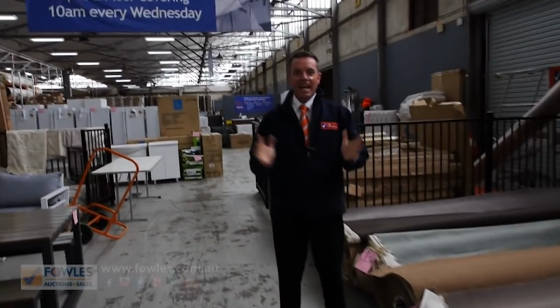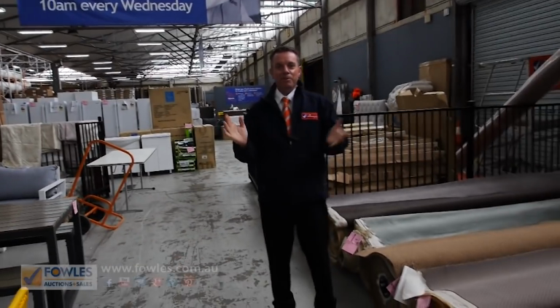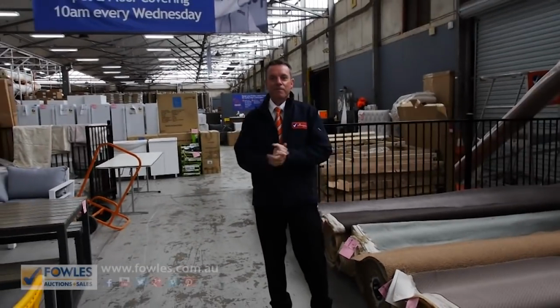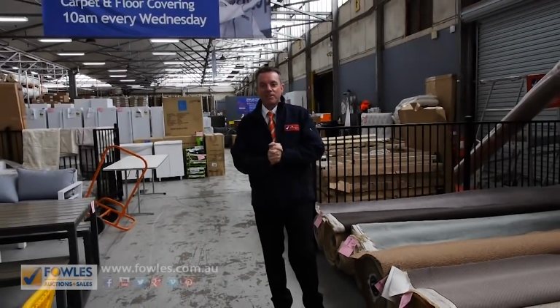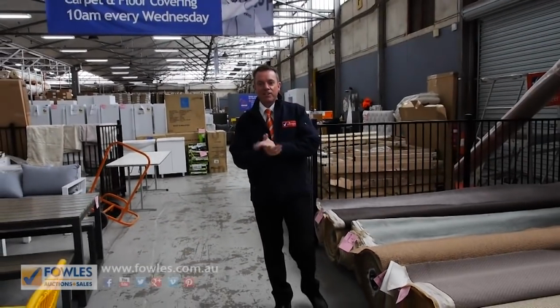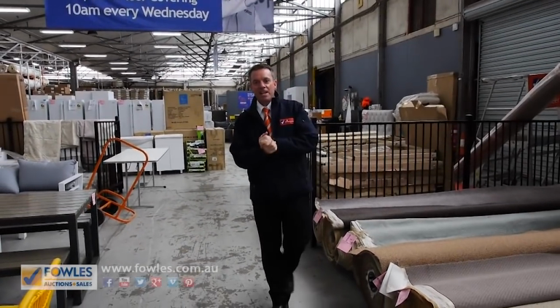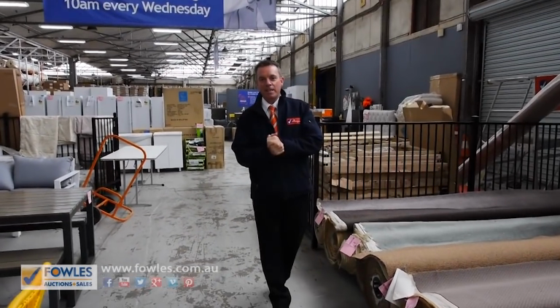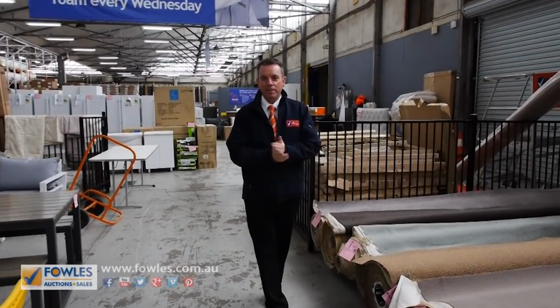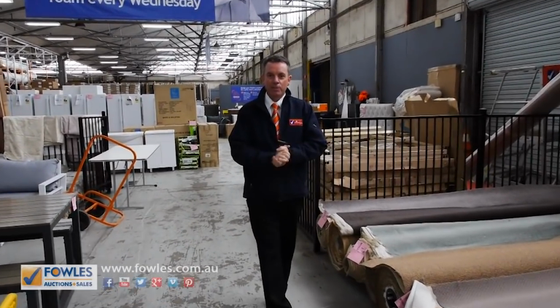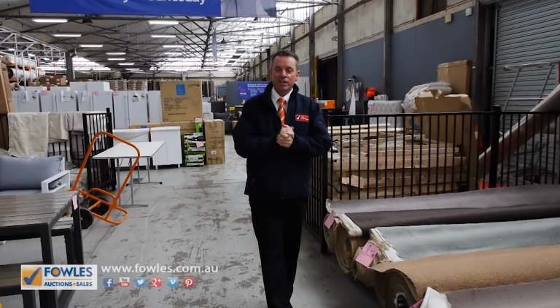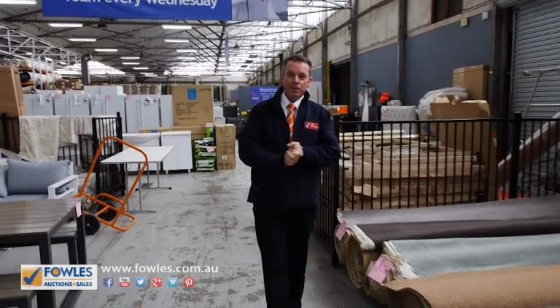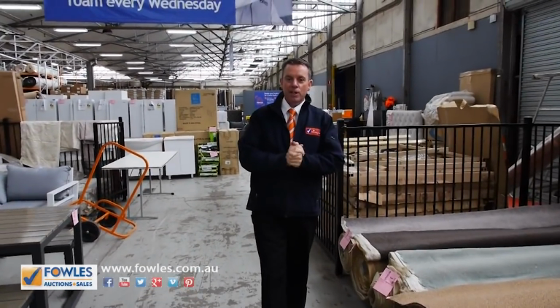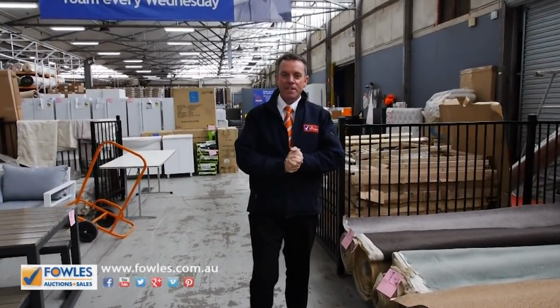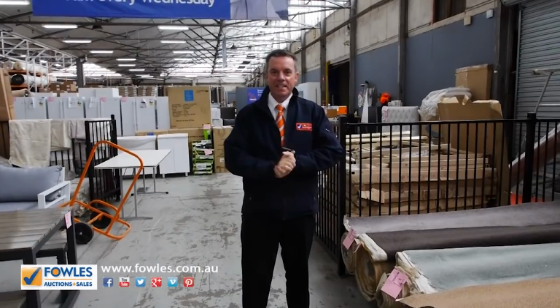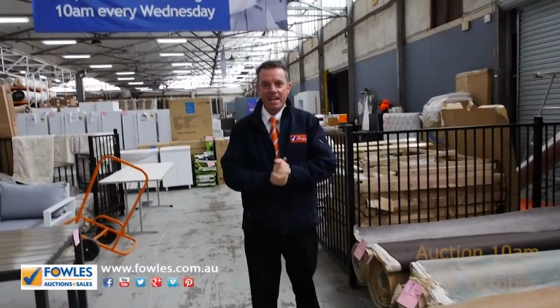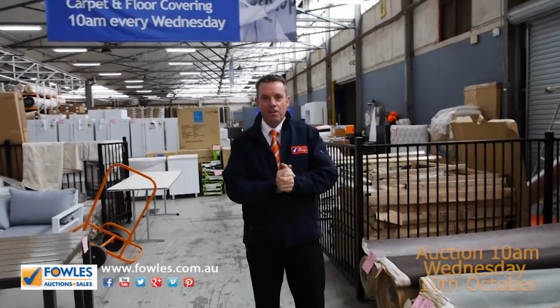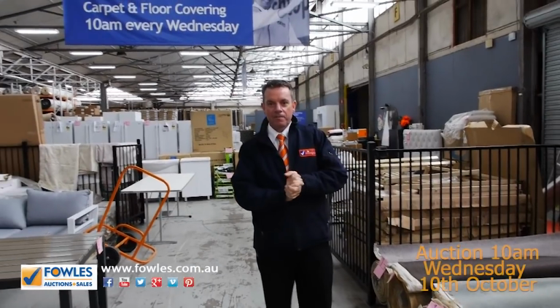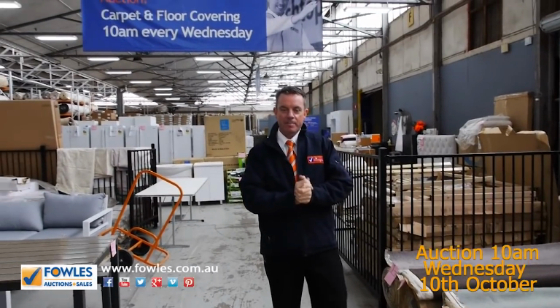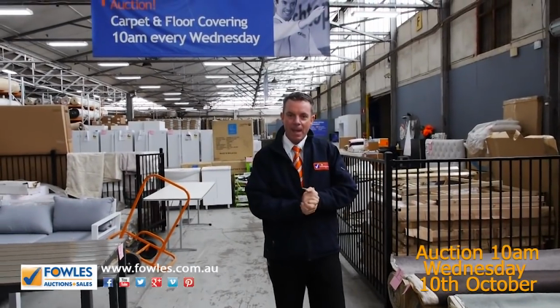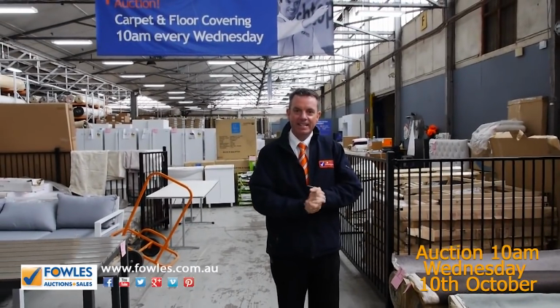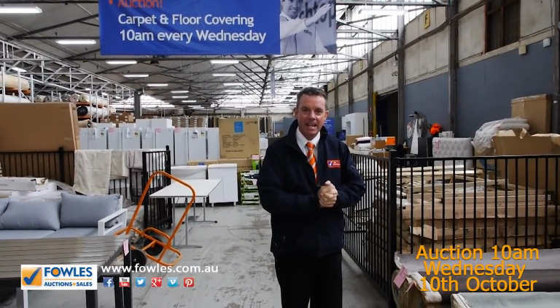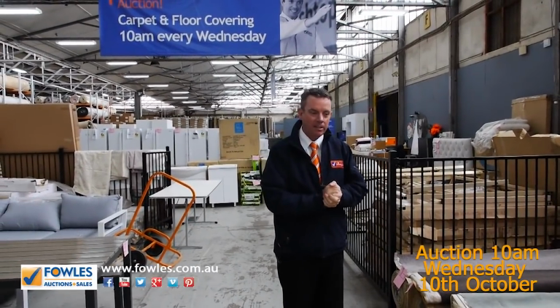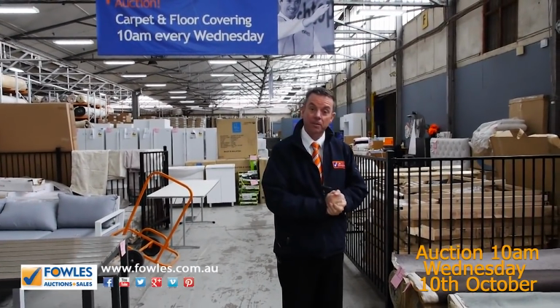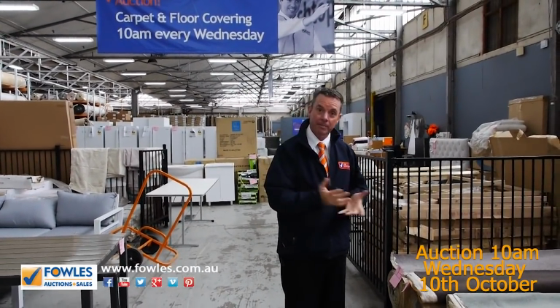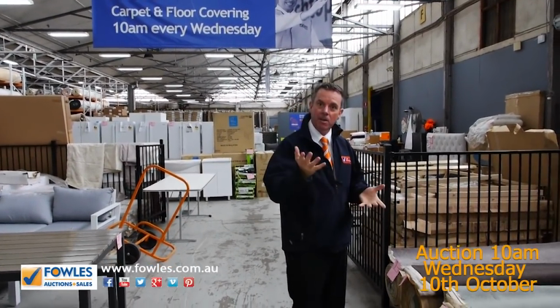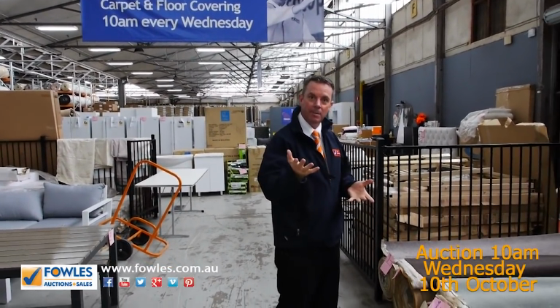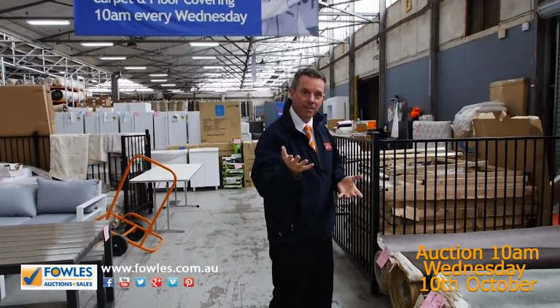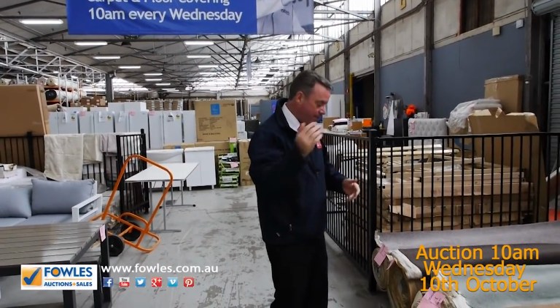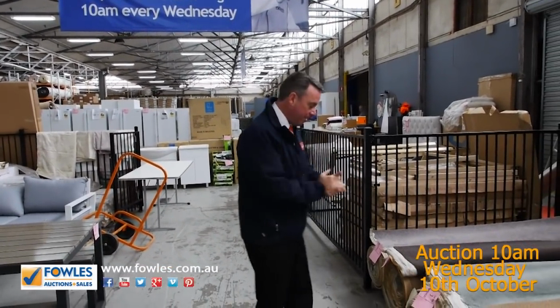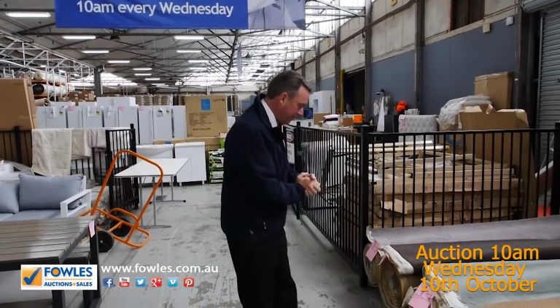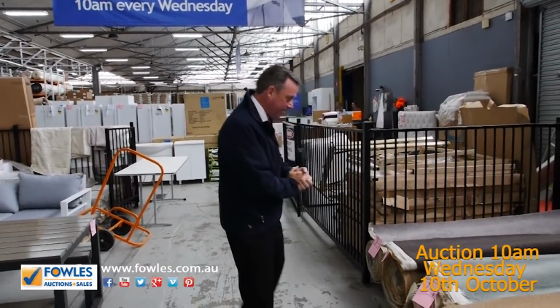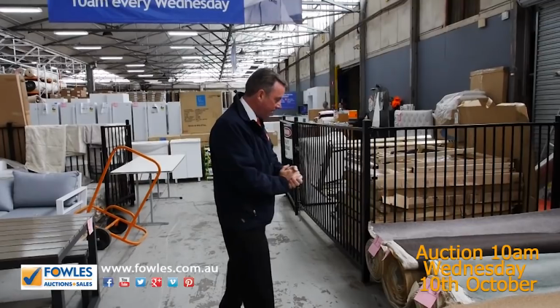G'day, I'm John from Fowls Auctions and Sales. I'm here to preview tomorrow's carpet auction. It's Wednesday the 10th of October at 10 o'clock.